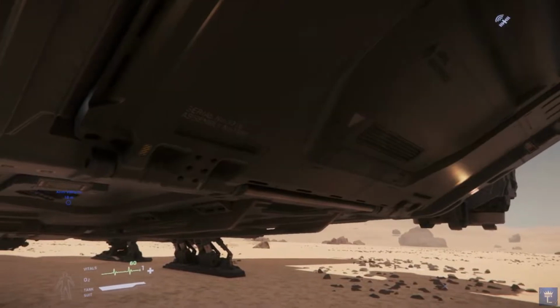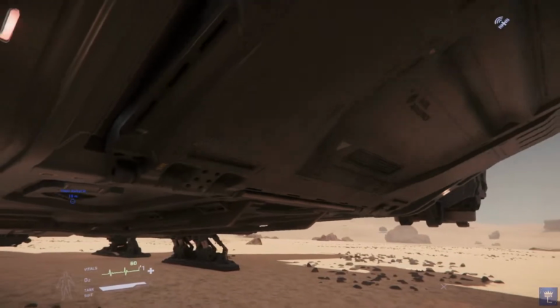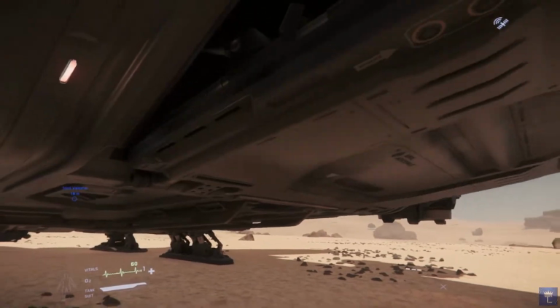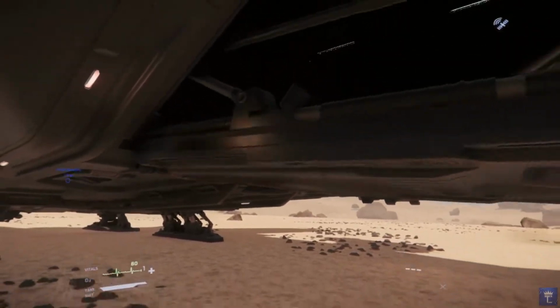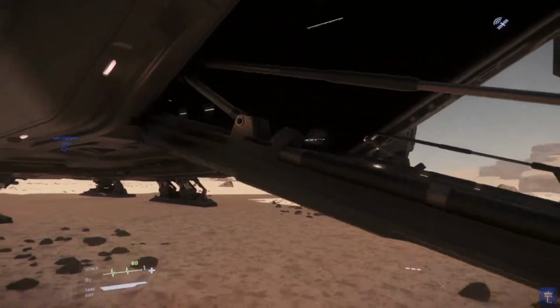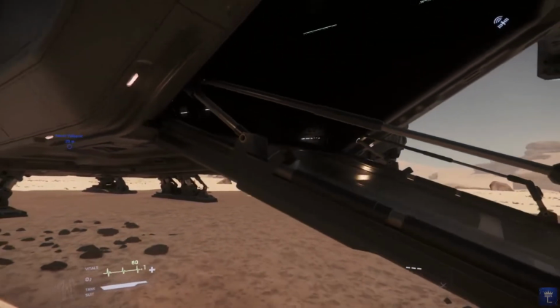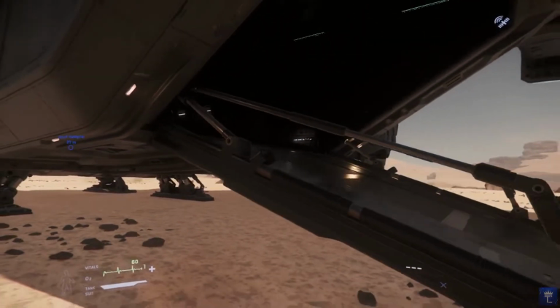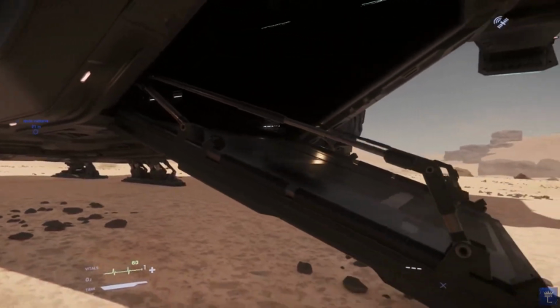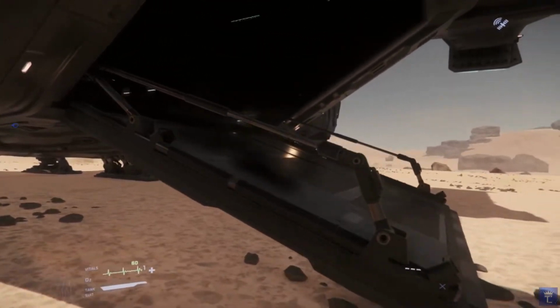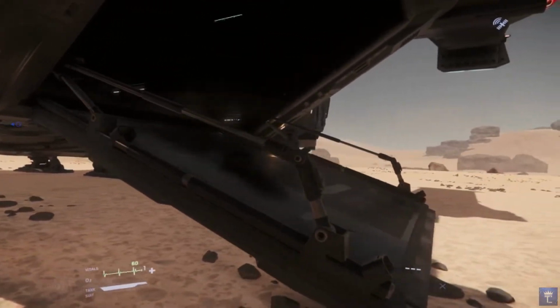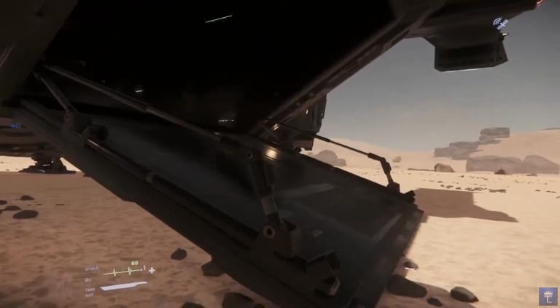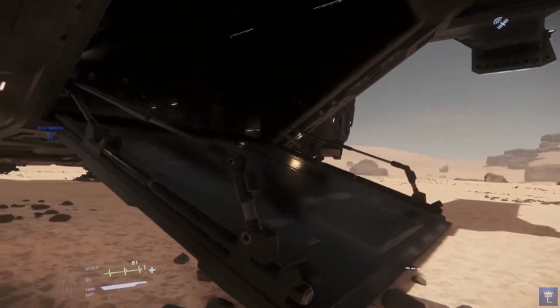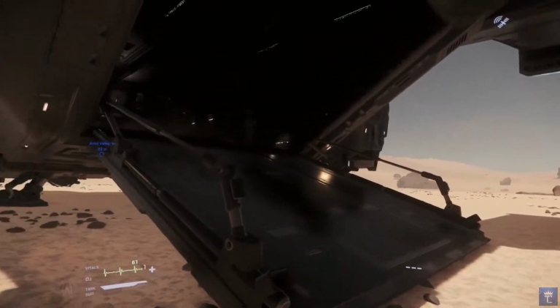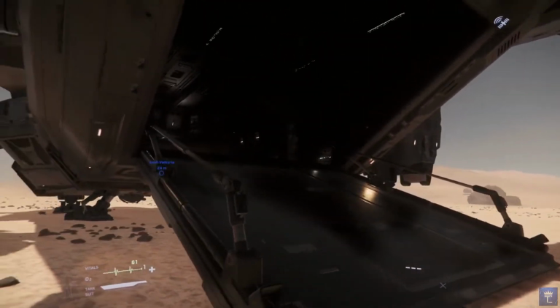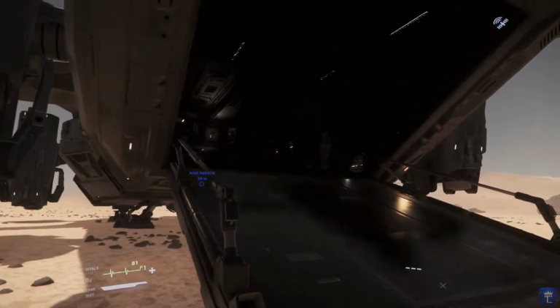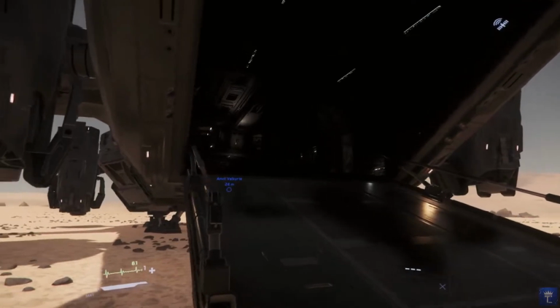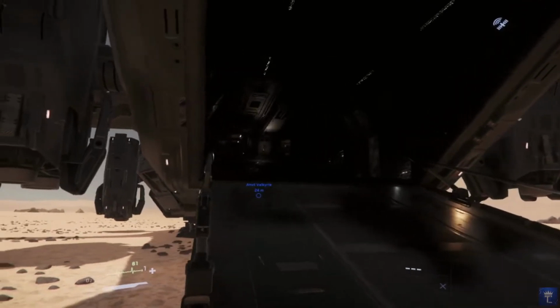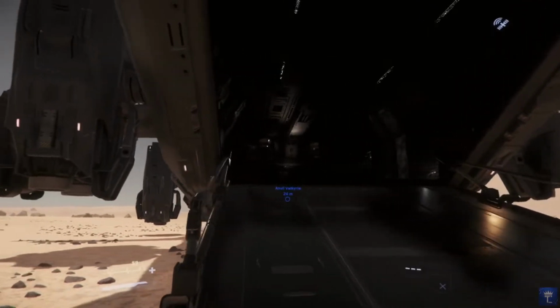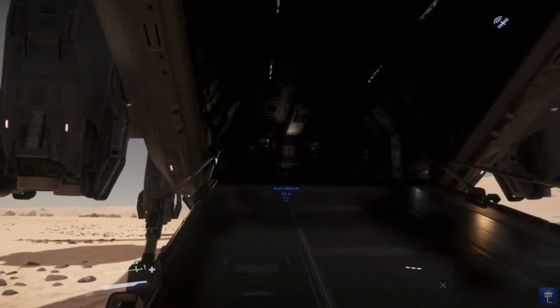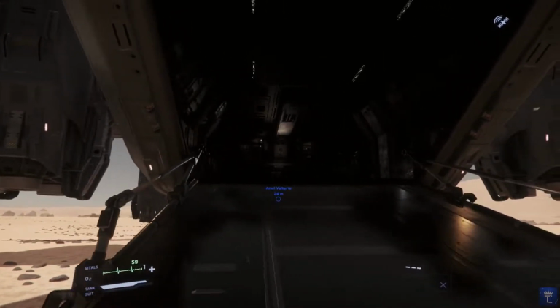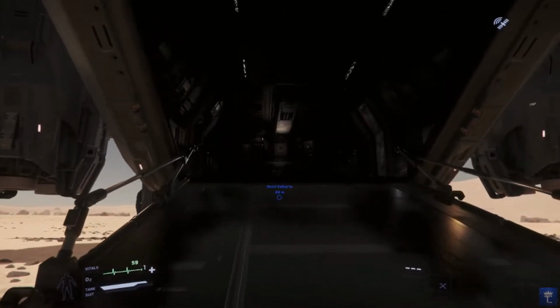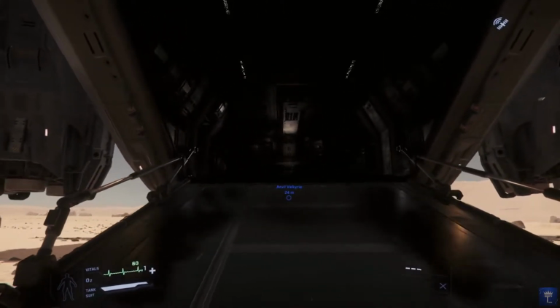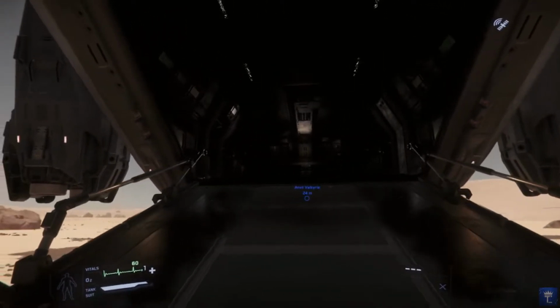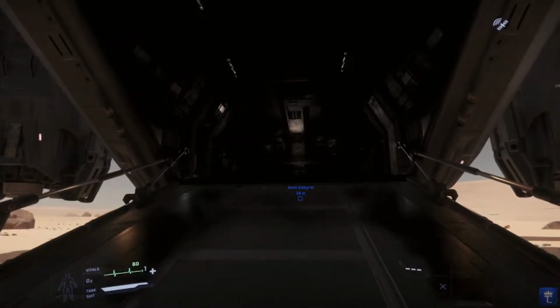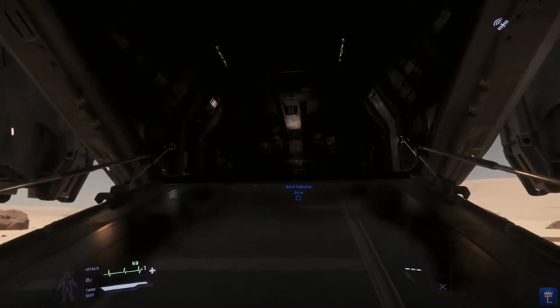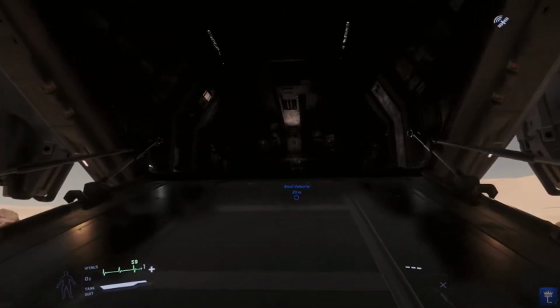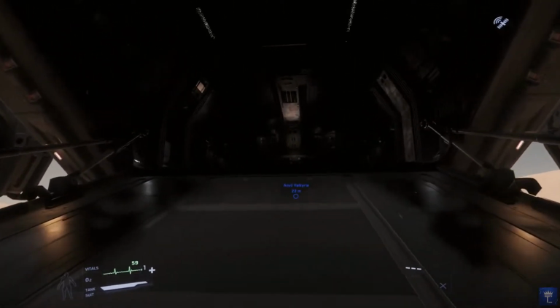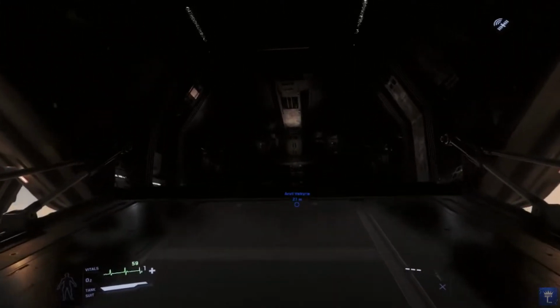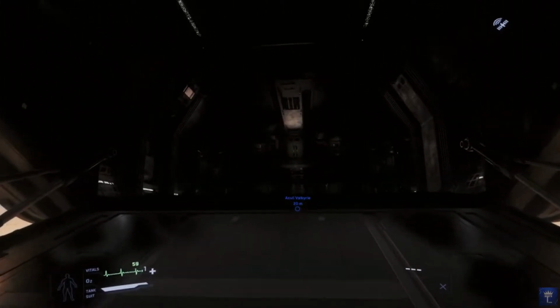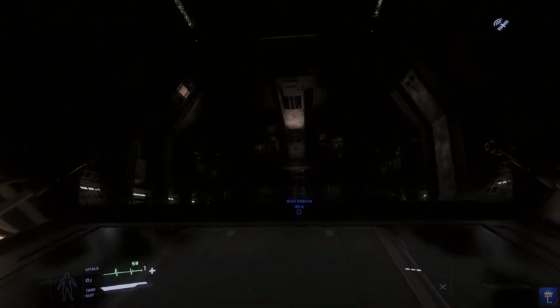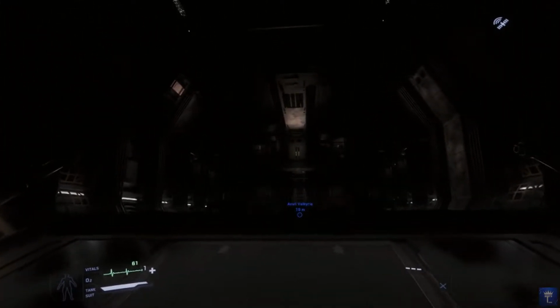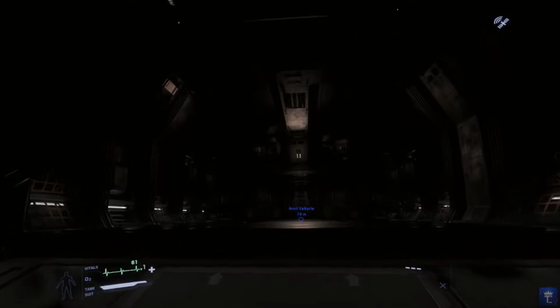Primary access to the ship is from the rear. As you can see, it has a wide ramp that drops down allowing for rapid deployment of troops and any vehicle on board at the time.